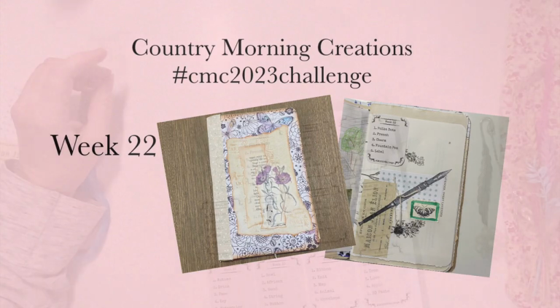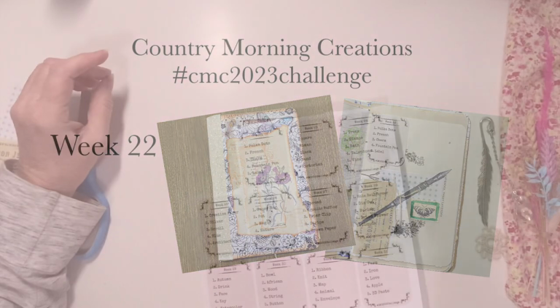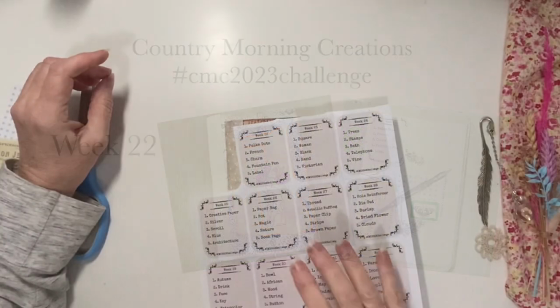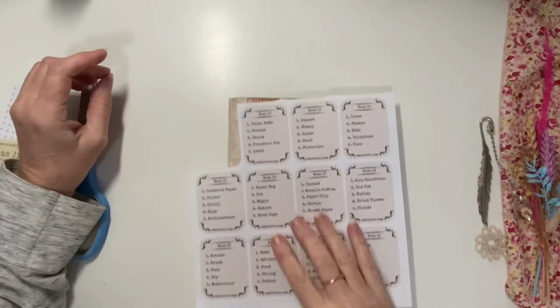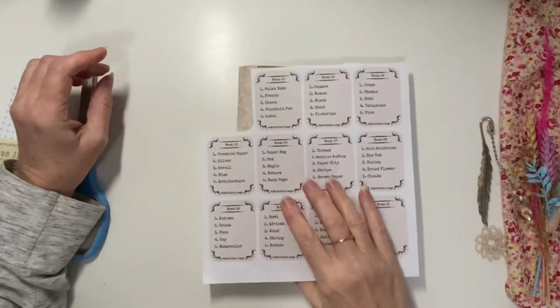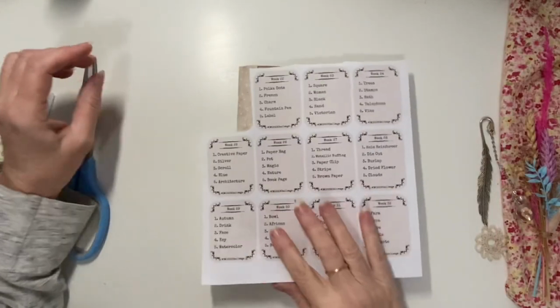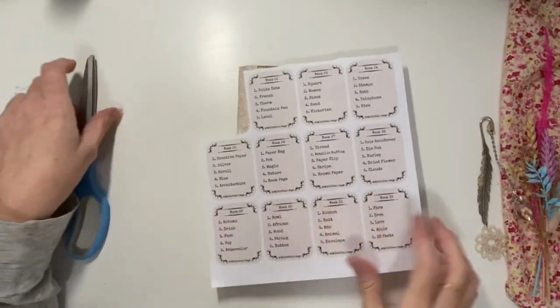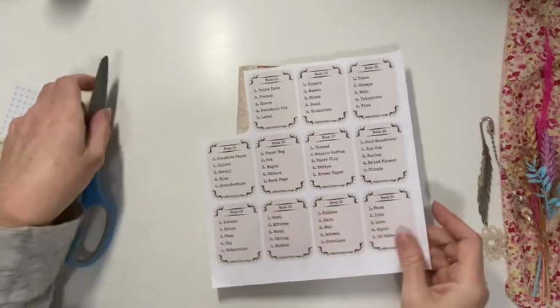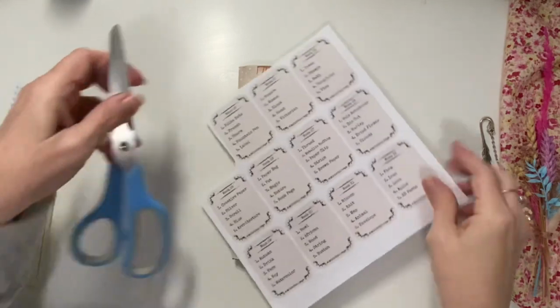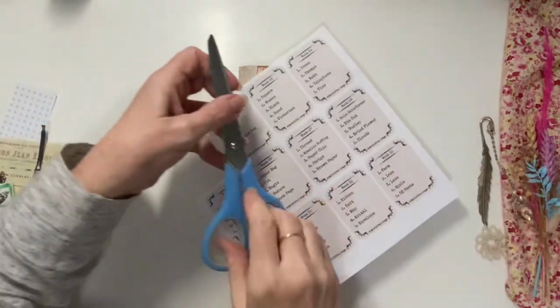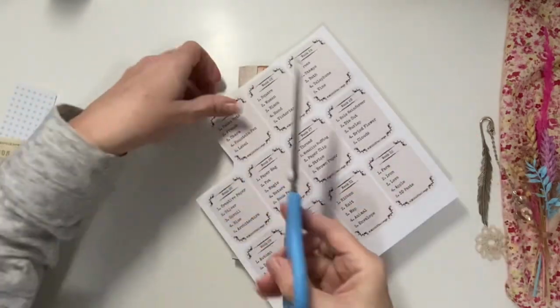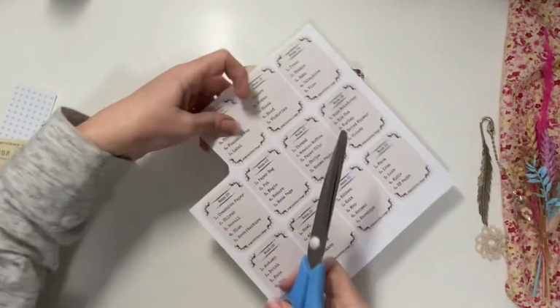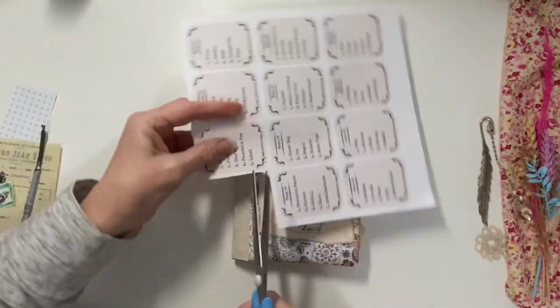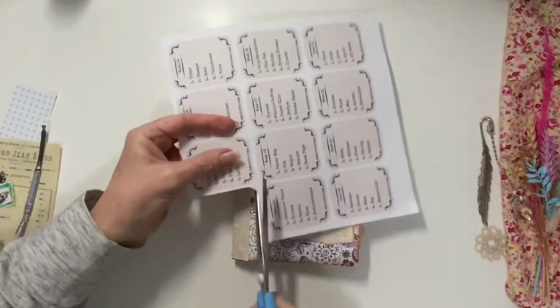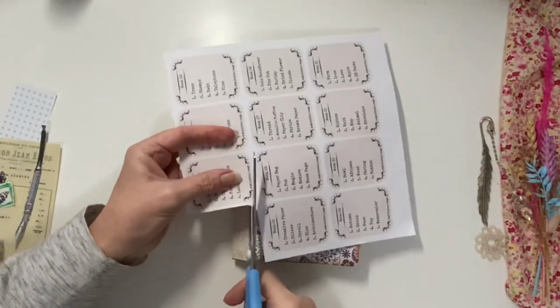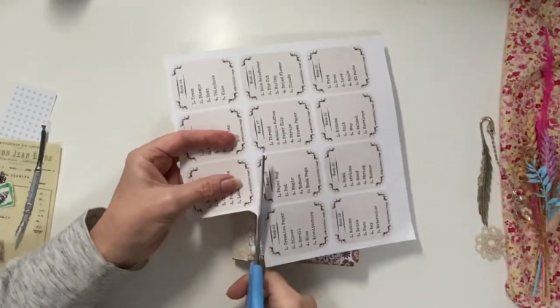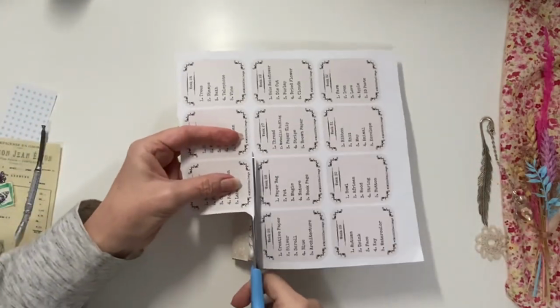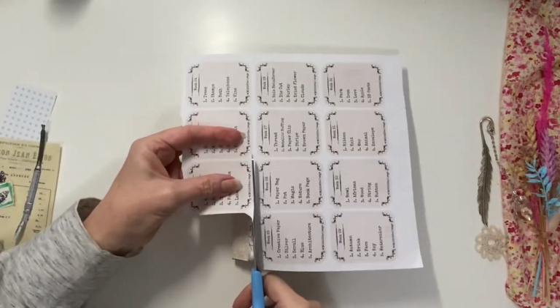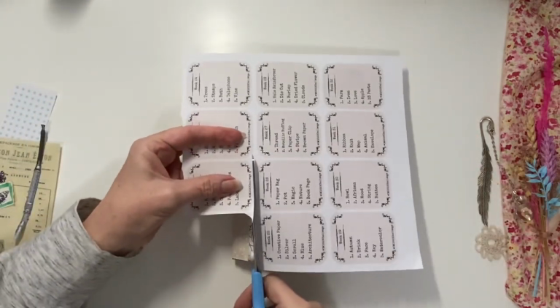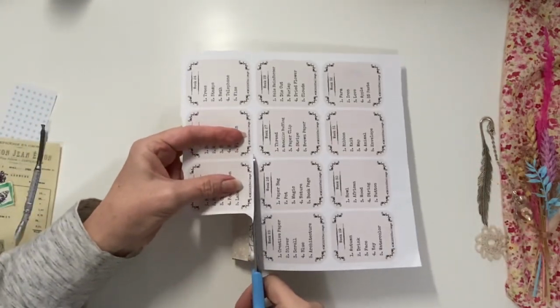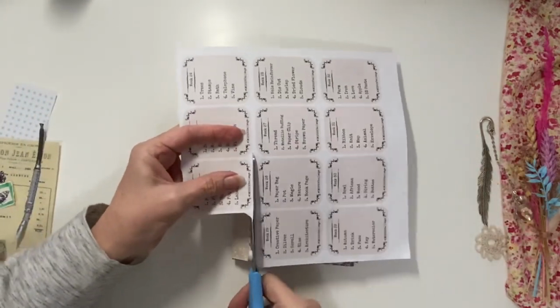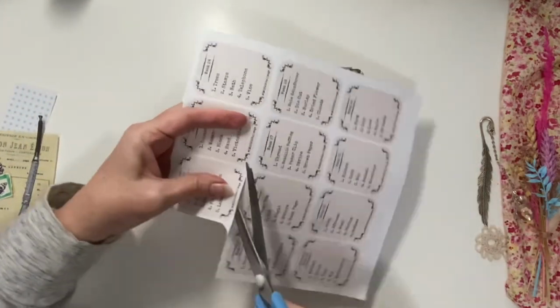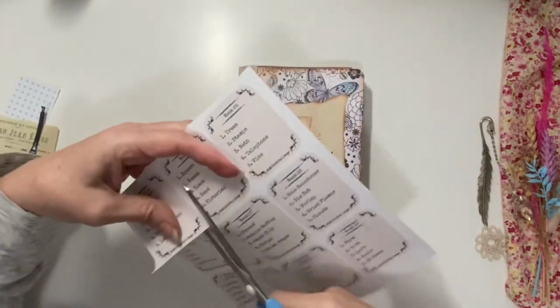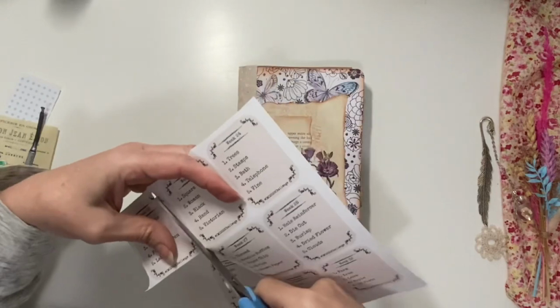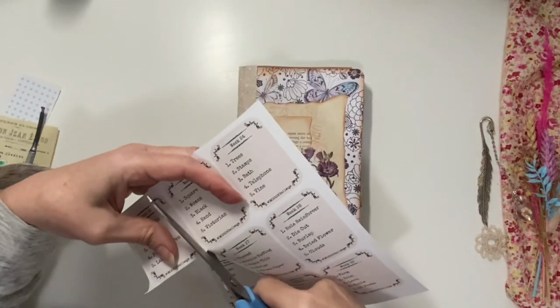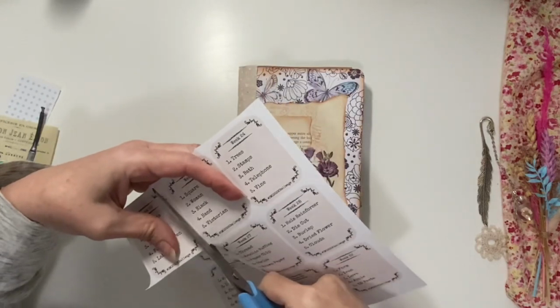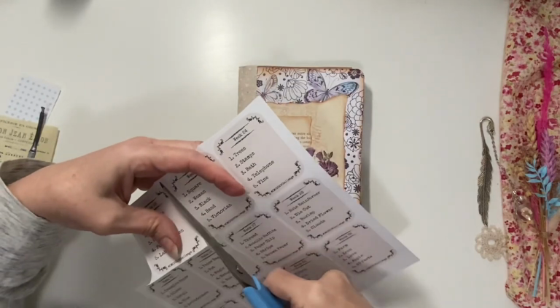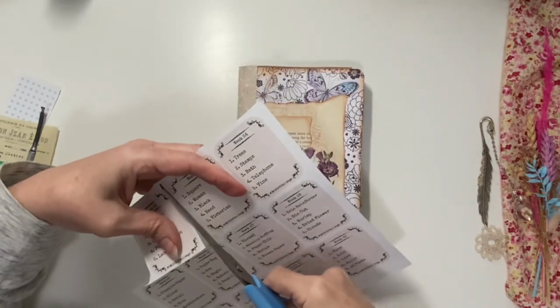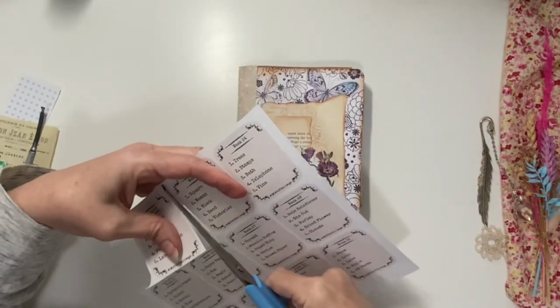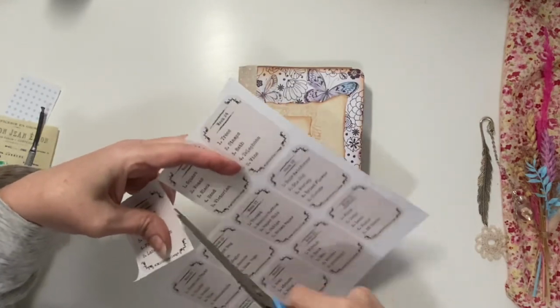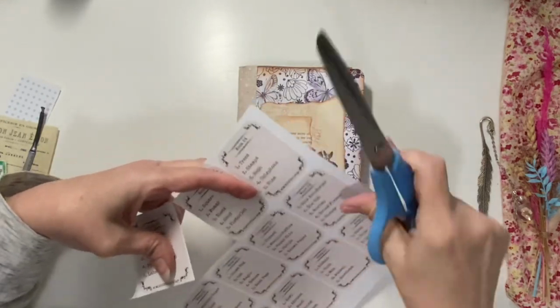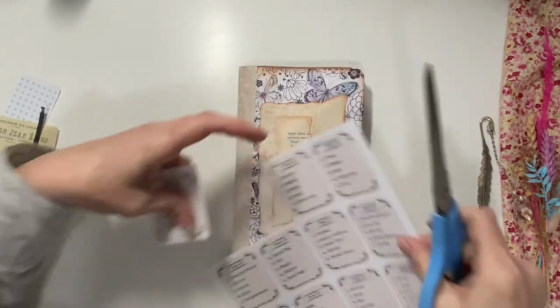Hi everyone, it's Christine here. So we're up to week 22 in the Country Morning Creations Prompt Weekly Challenge.